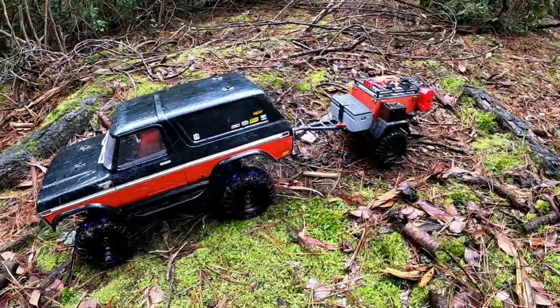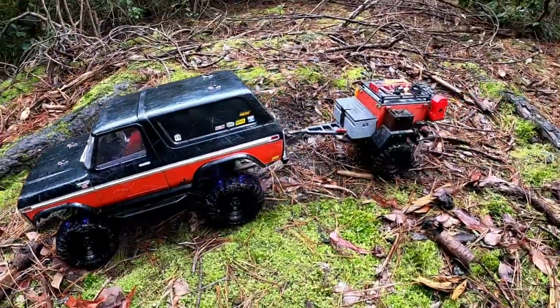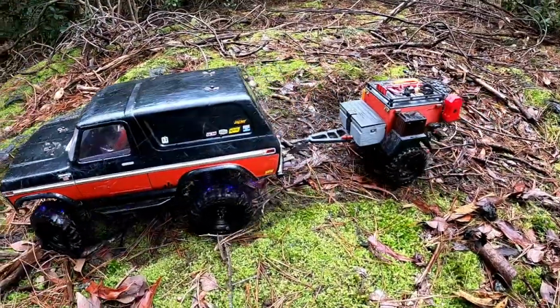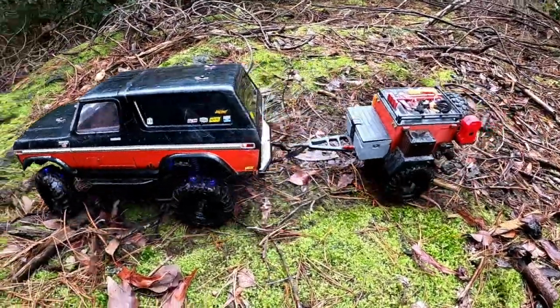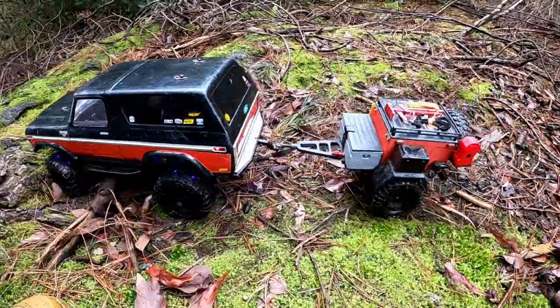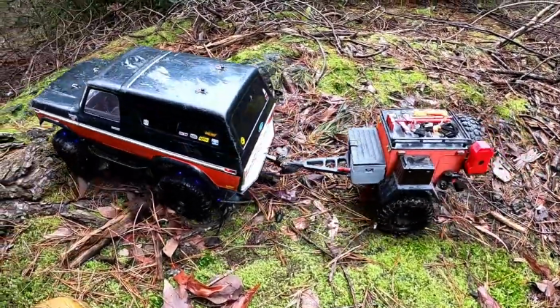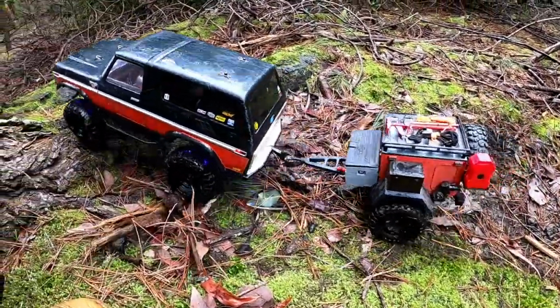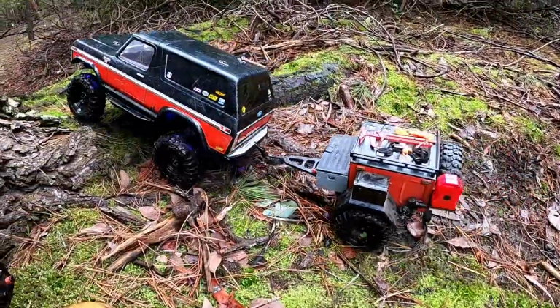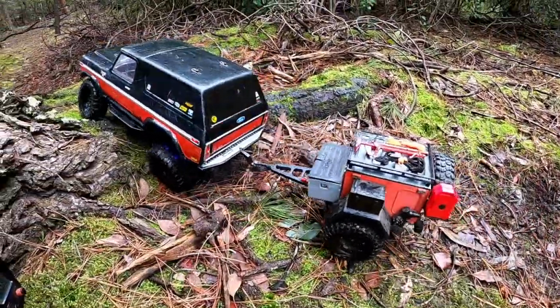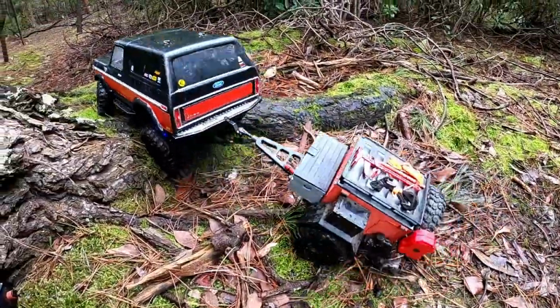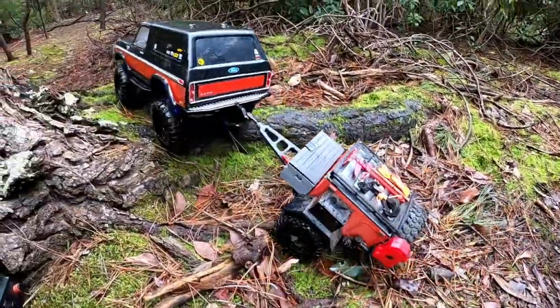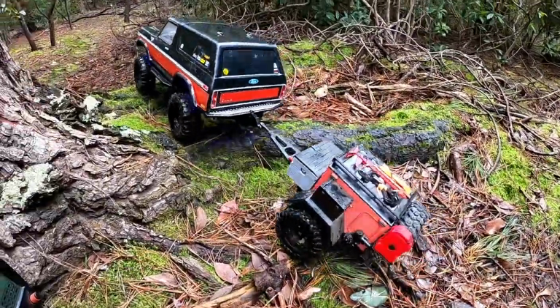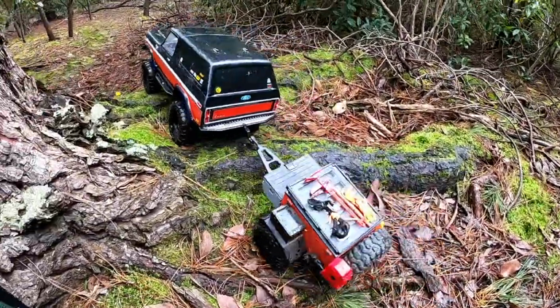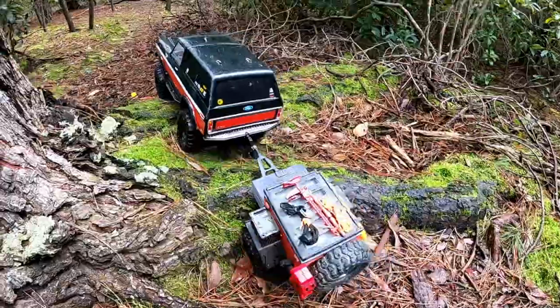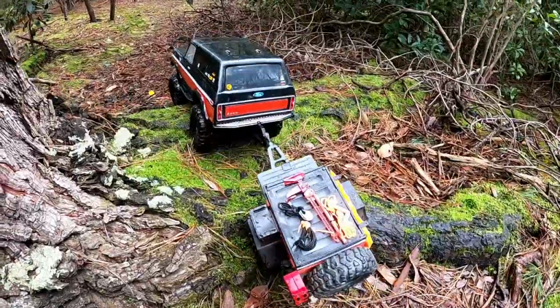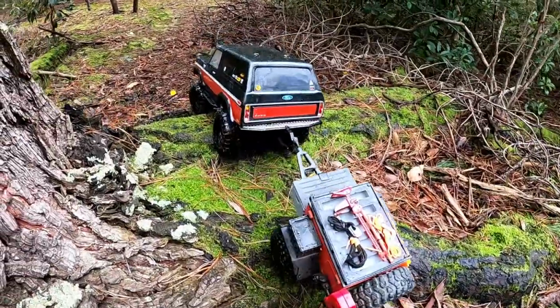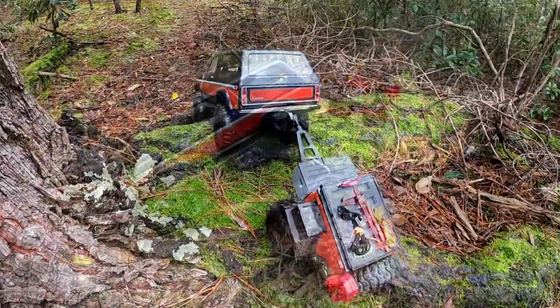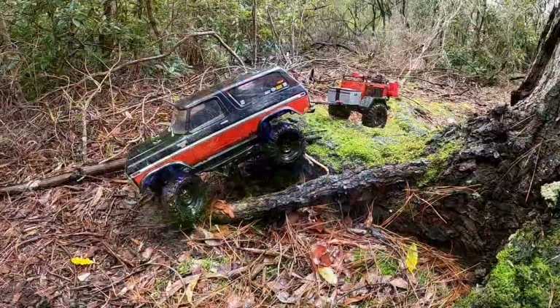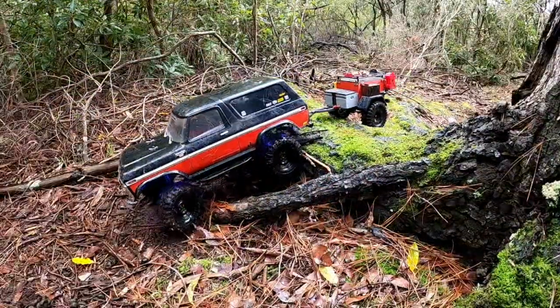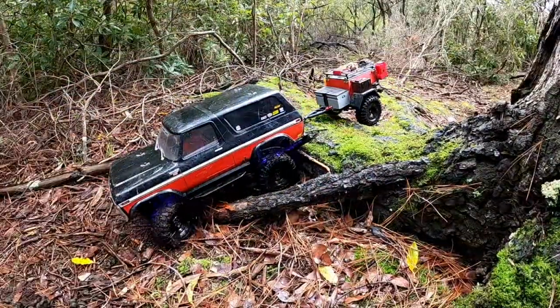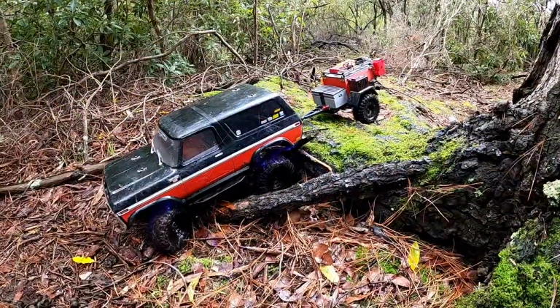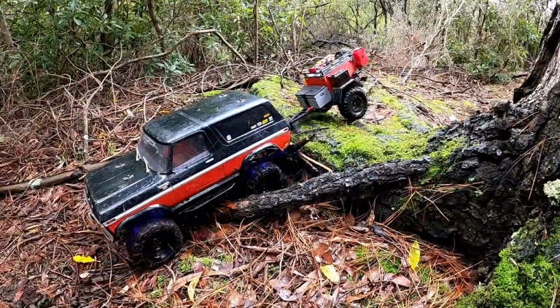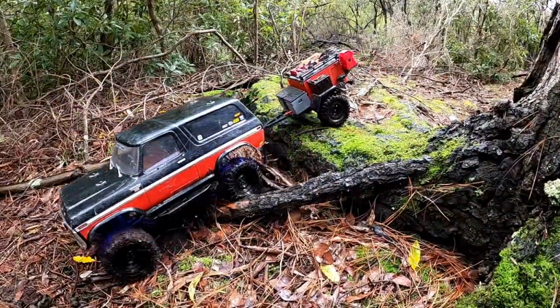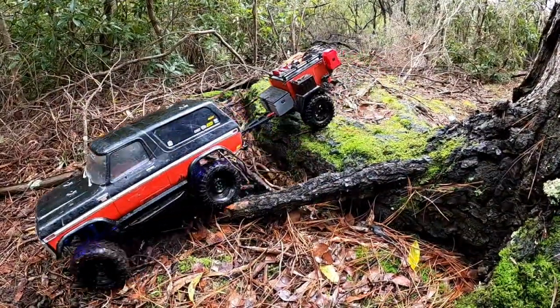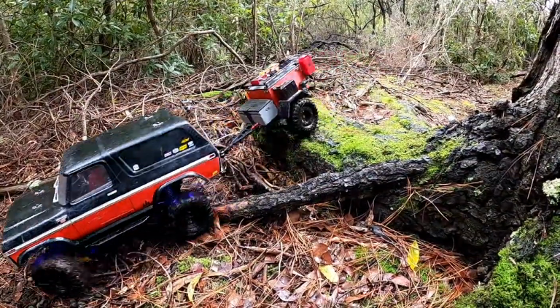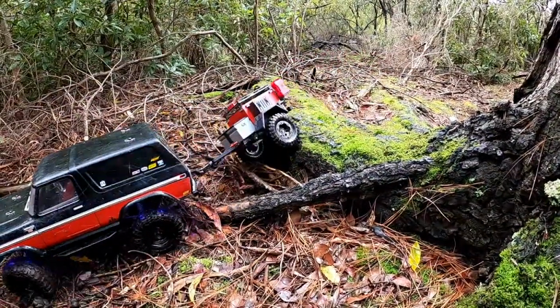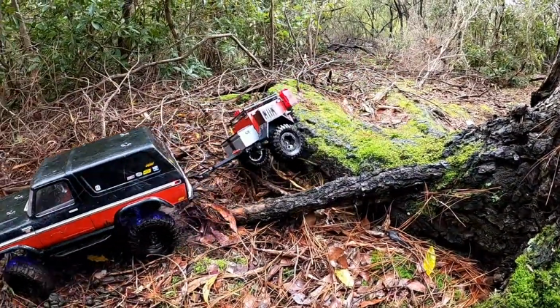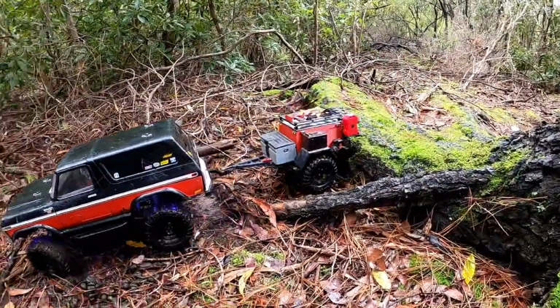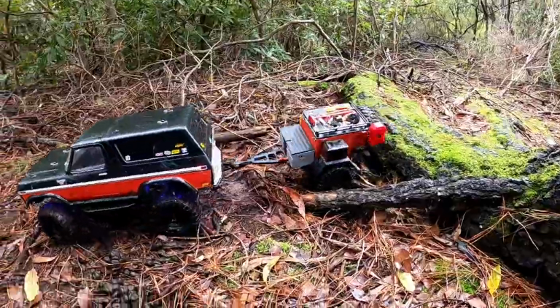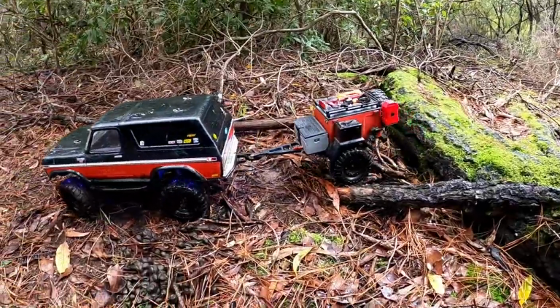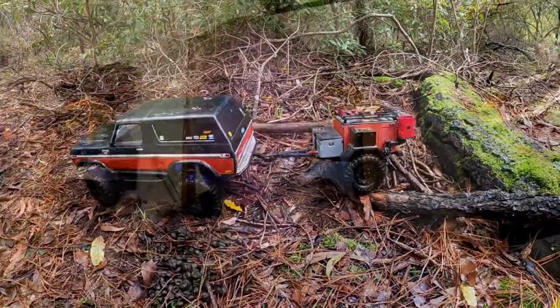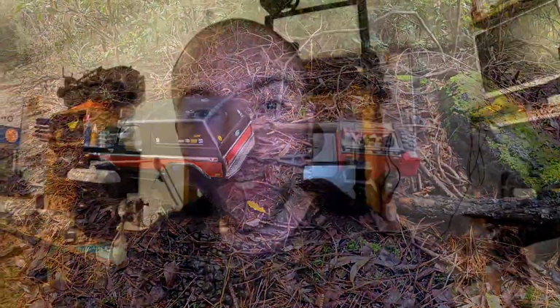This is my TRX4 Bronco. It's my go-to trail truck for when I haven't got anything else ready. So thank you for dropping by. Cheers!